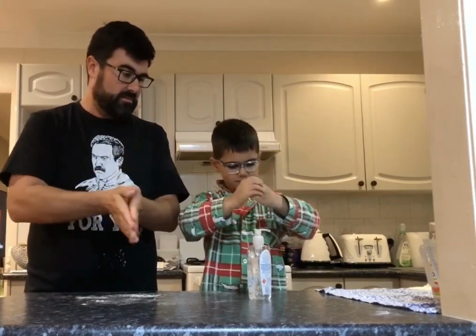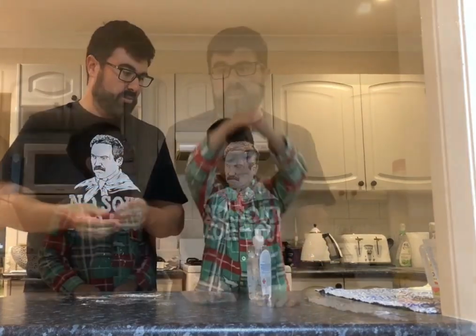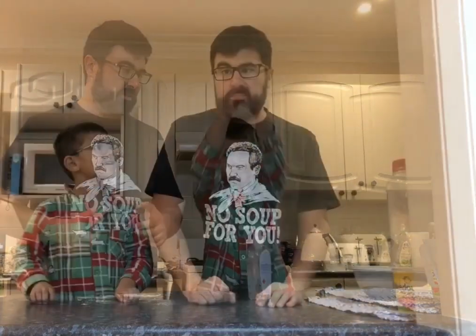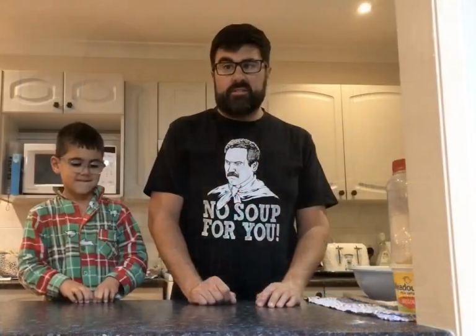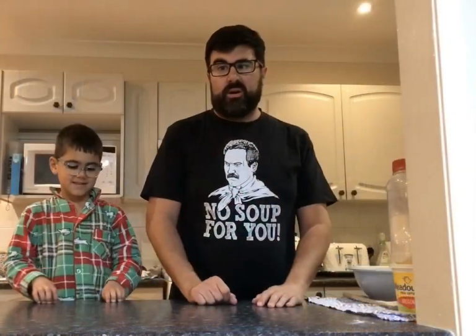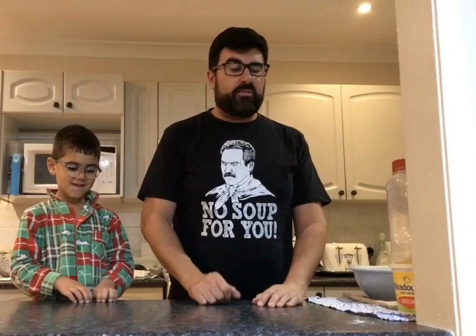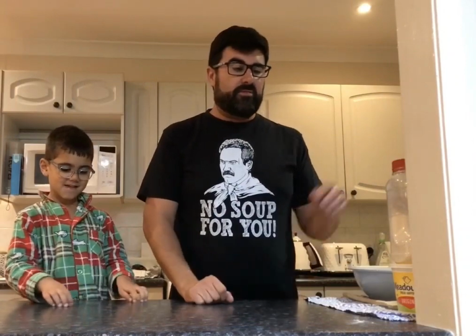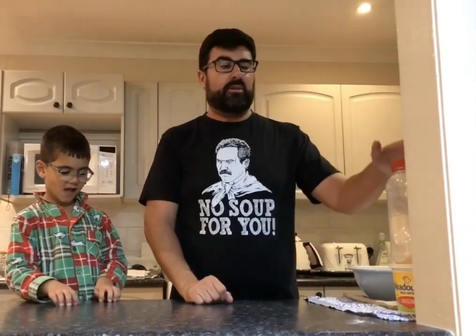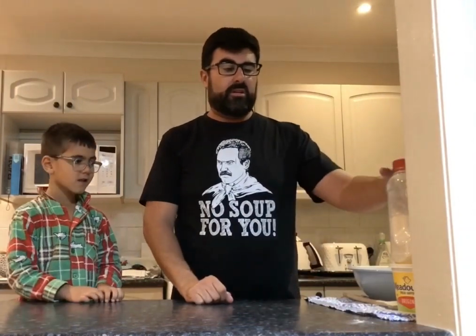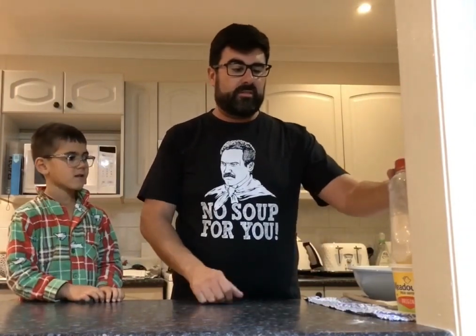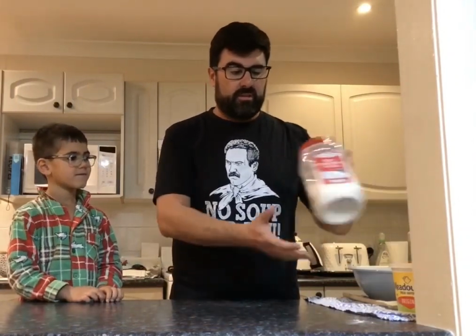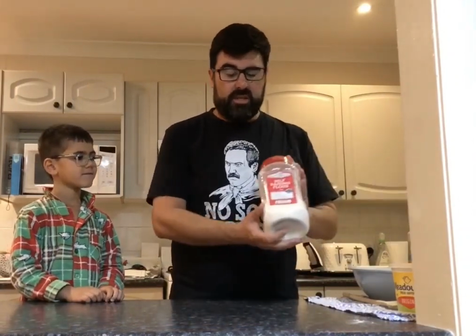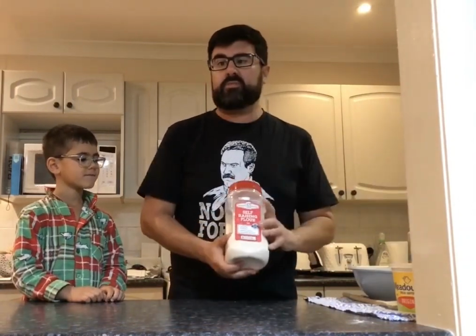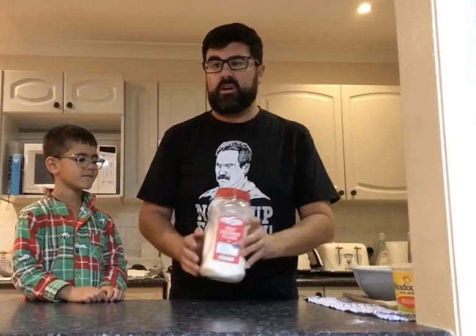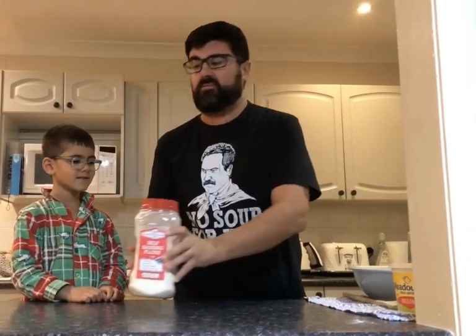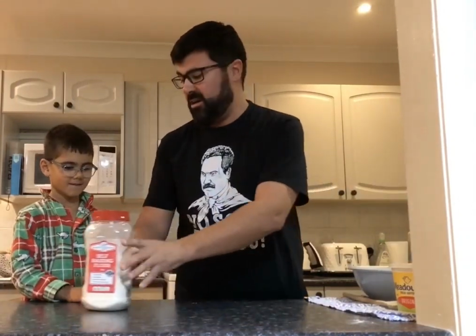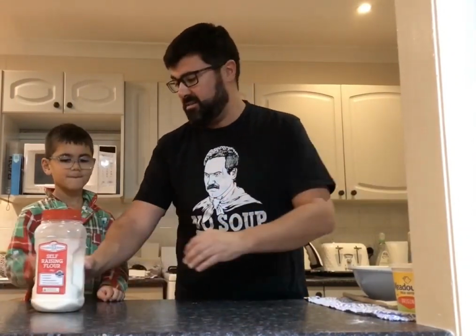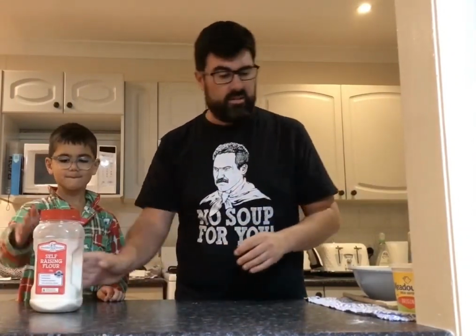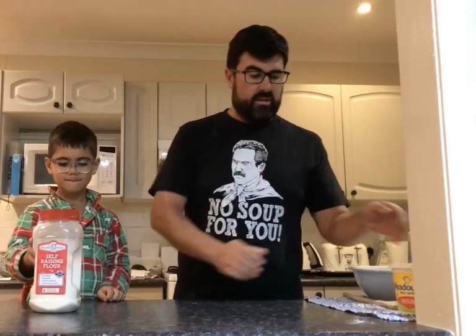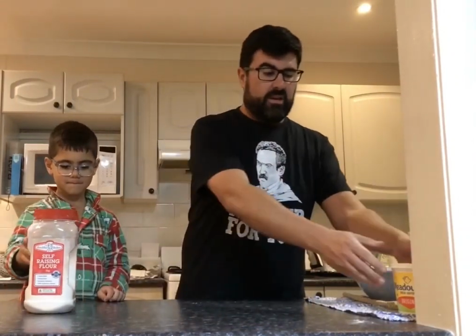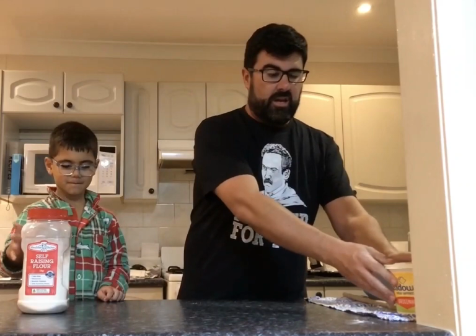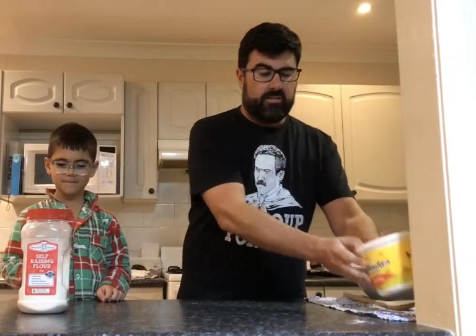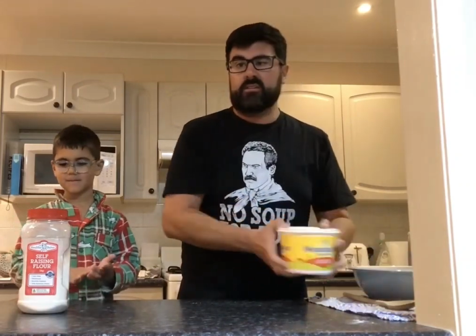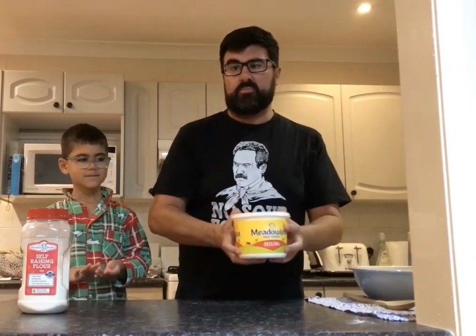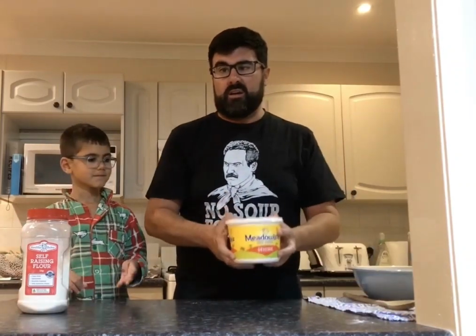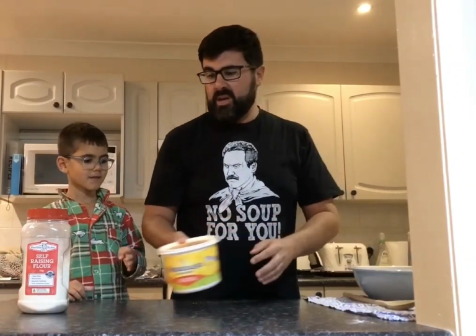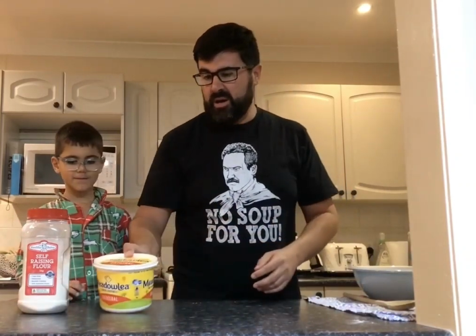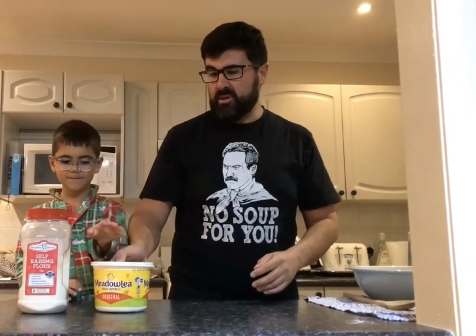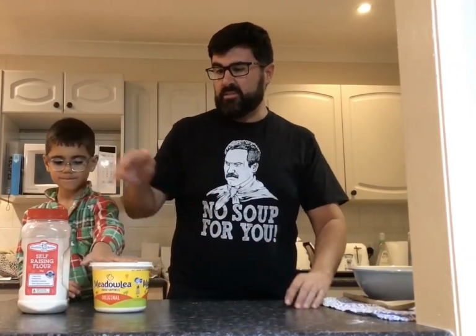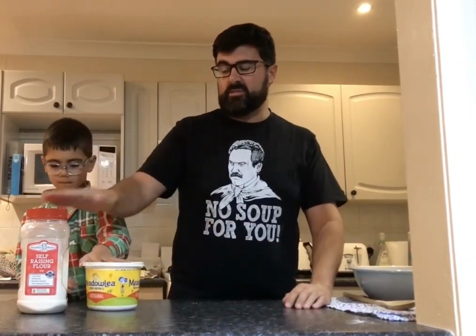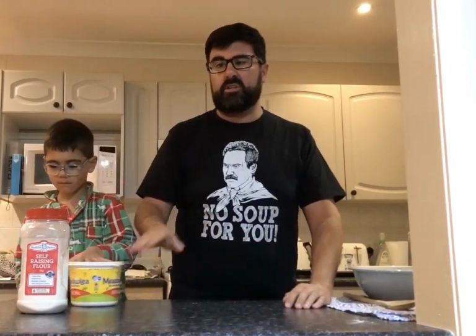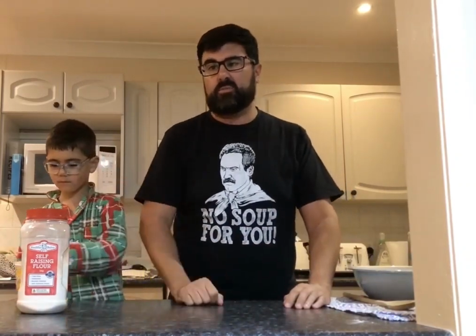All you need to make your damper — very few ingredients. You need some self-raising flour and some butter. And apart from those two things, all you need is water.